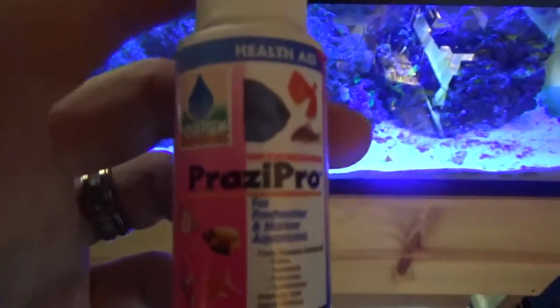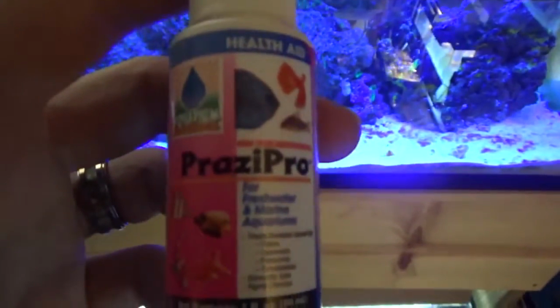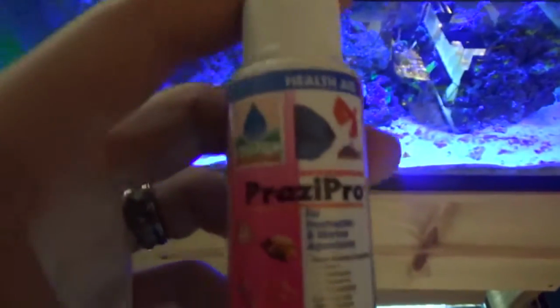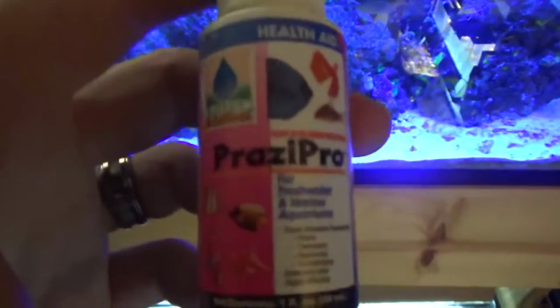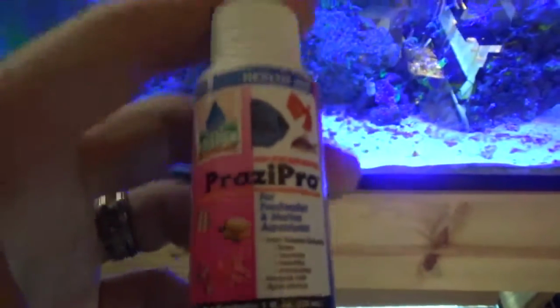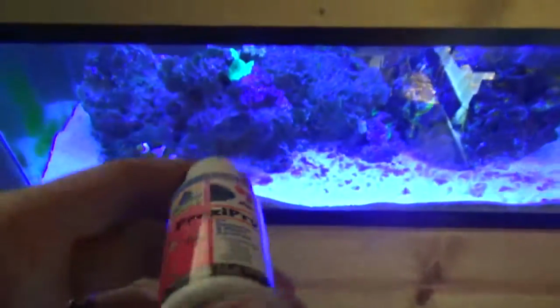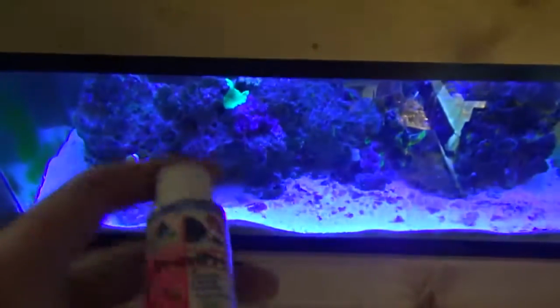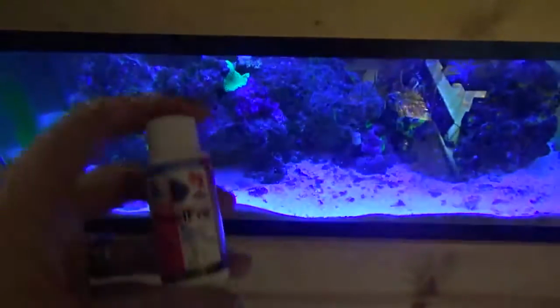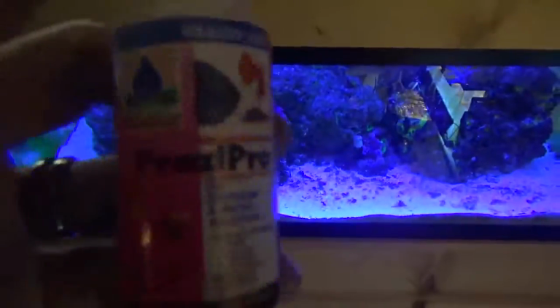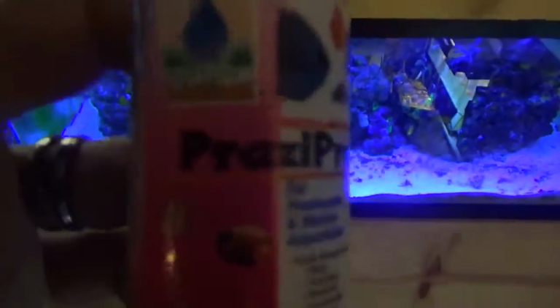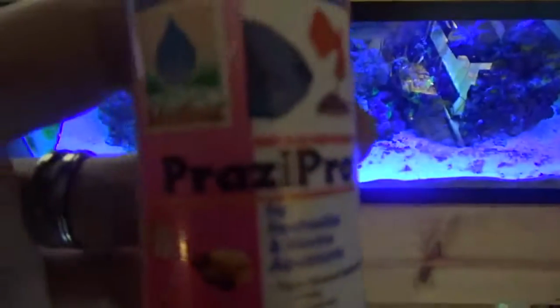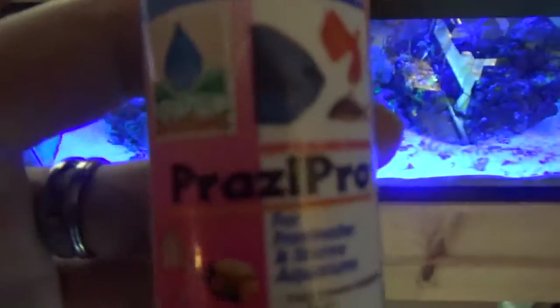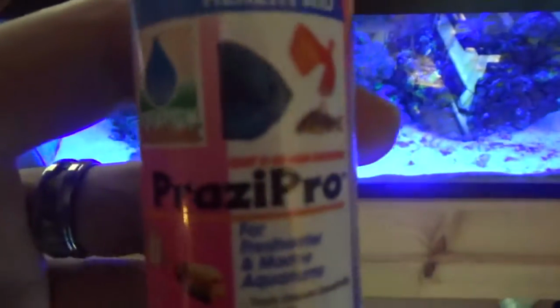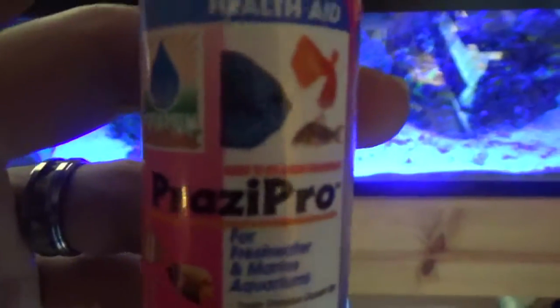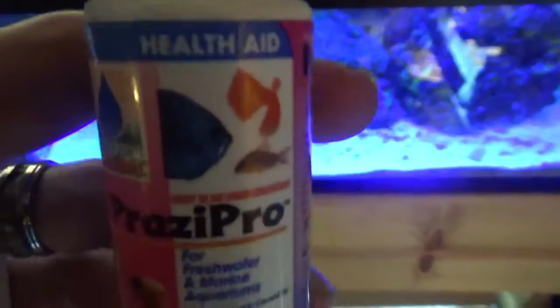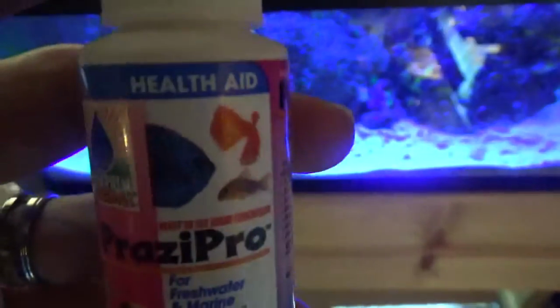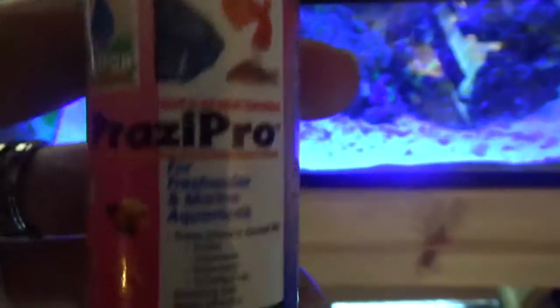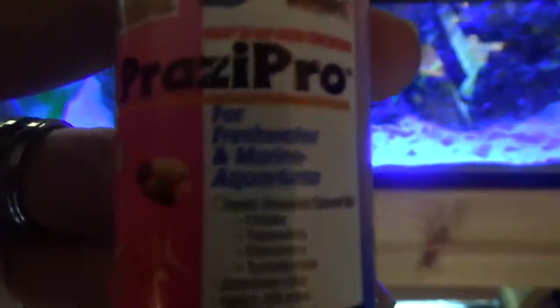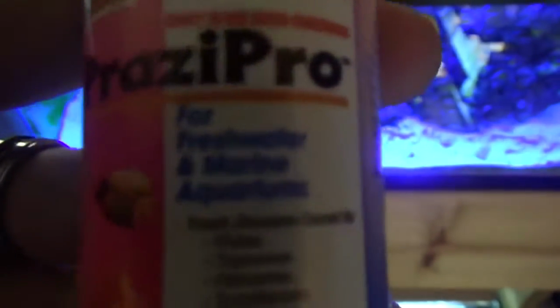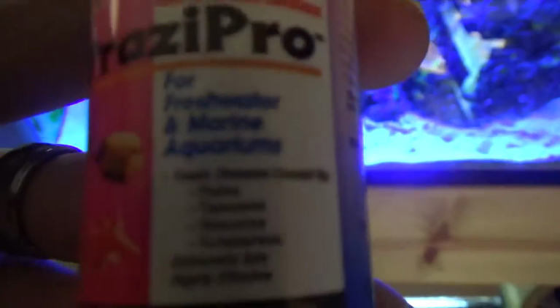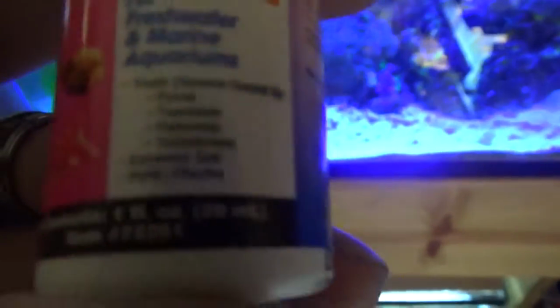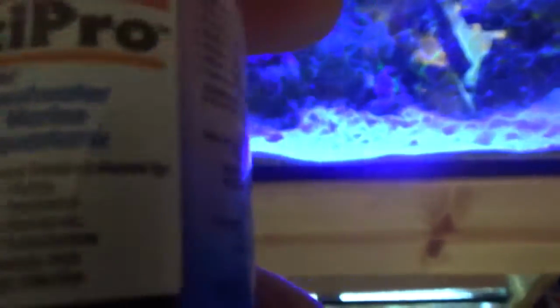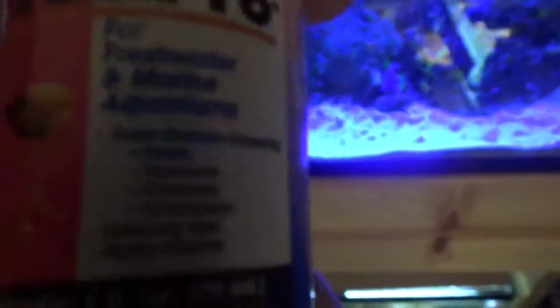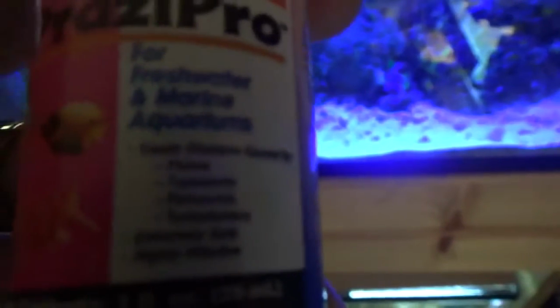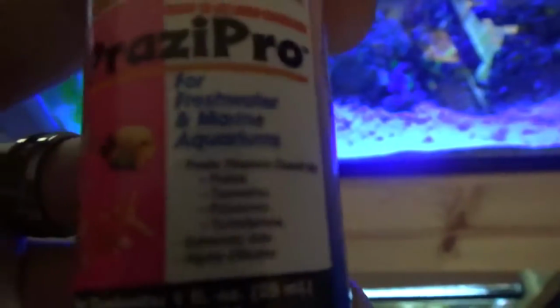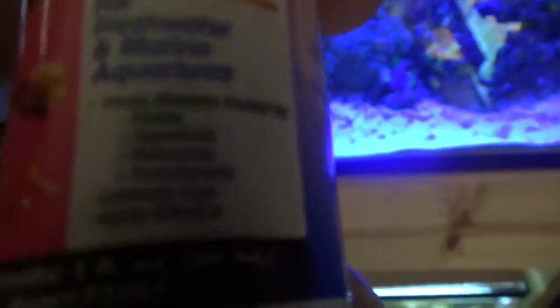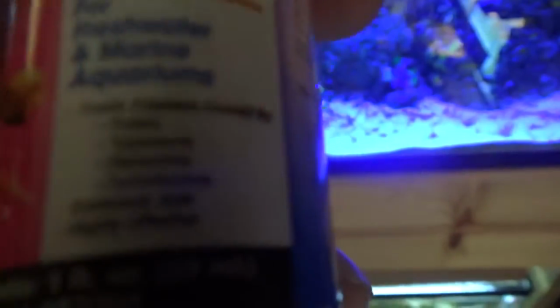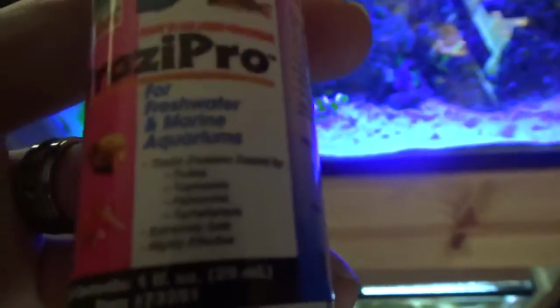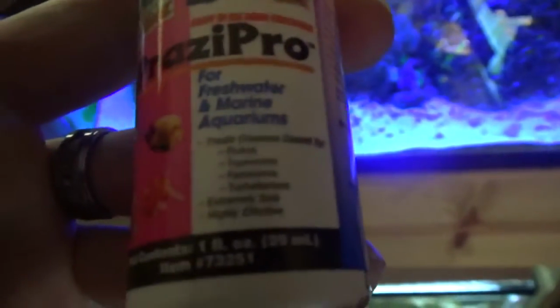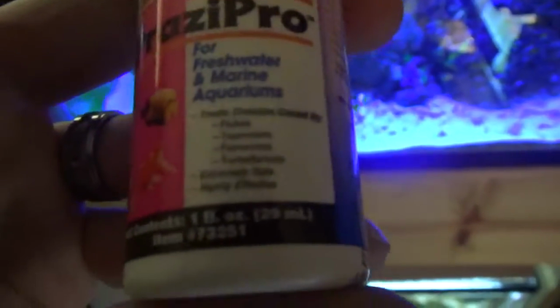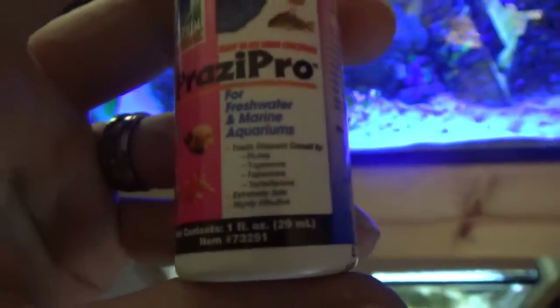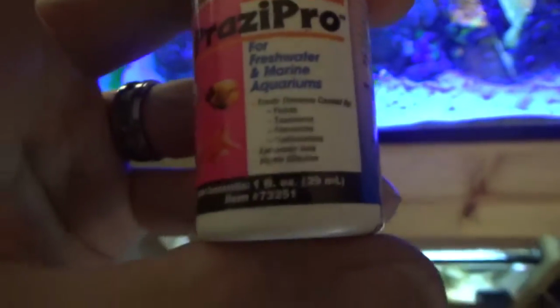Welcome everyone to the Lost We Gotten Fish Tank stuff. Here we have Prozipro, which is for worms basically — internal worms, external worms.